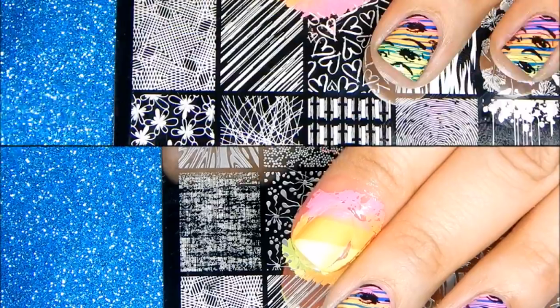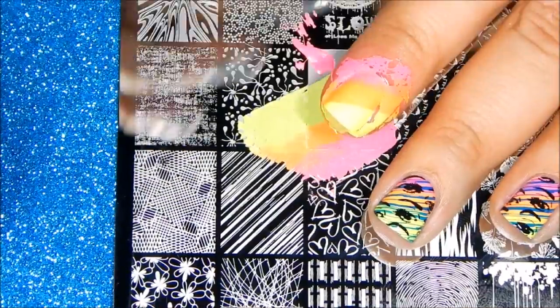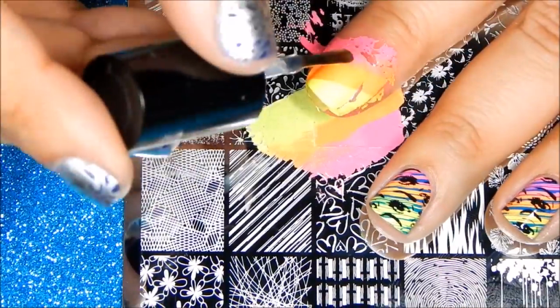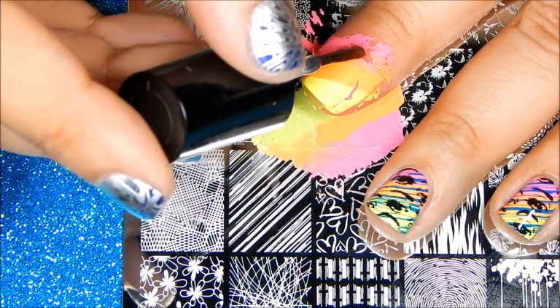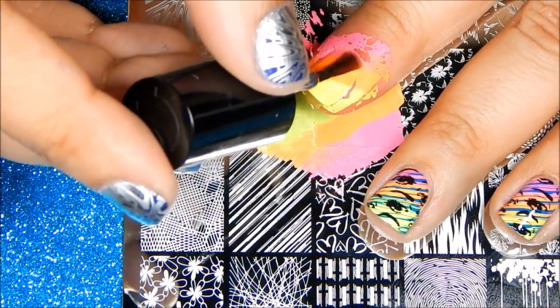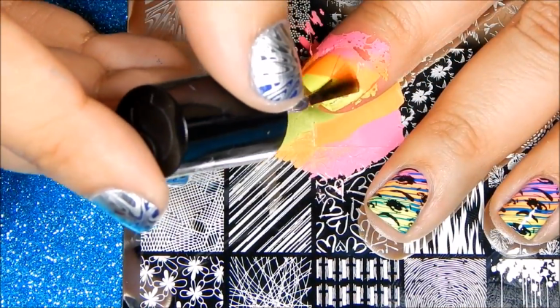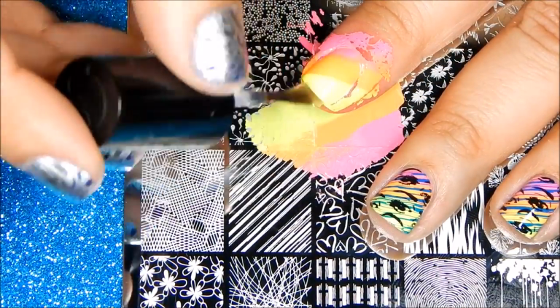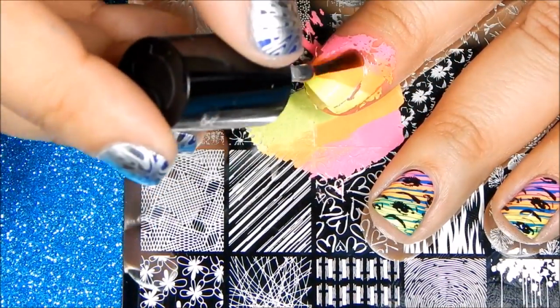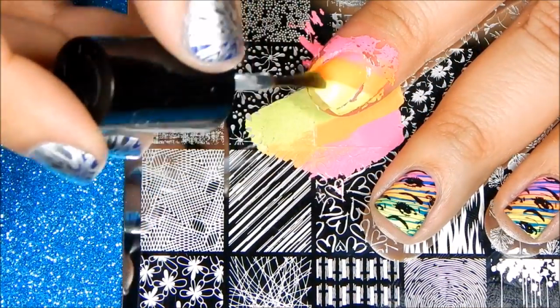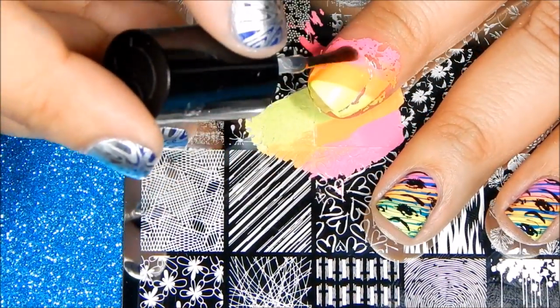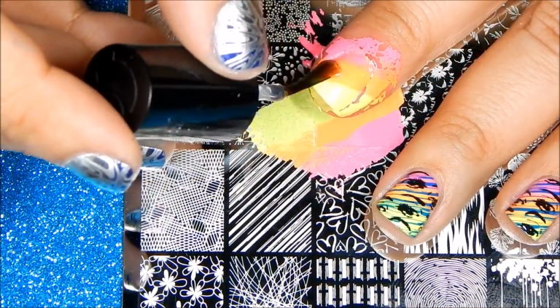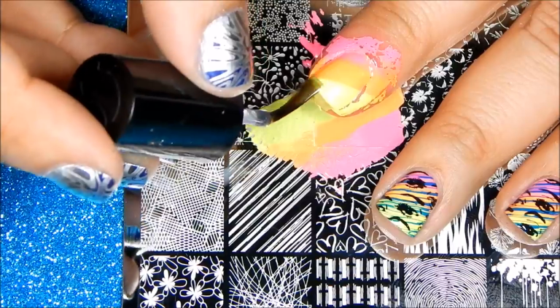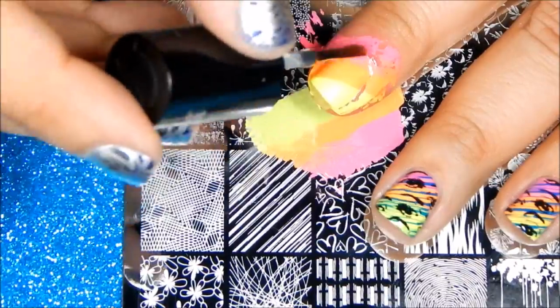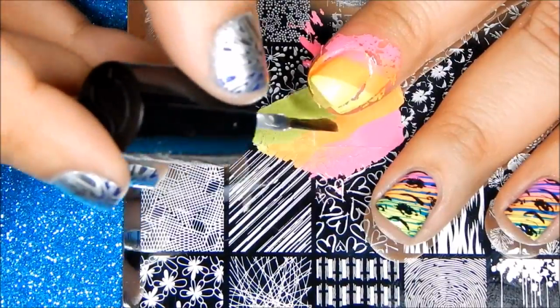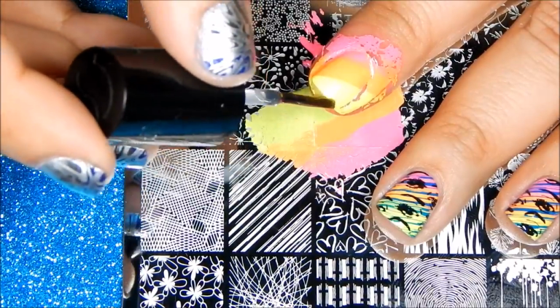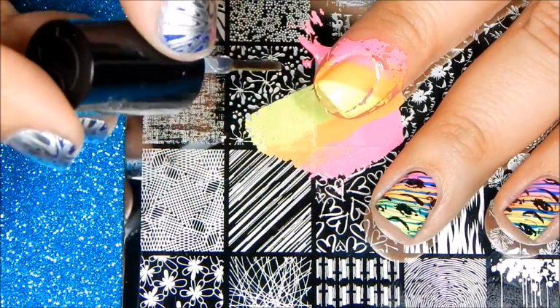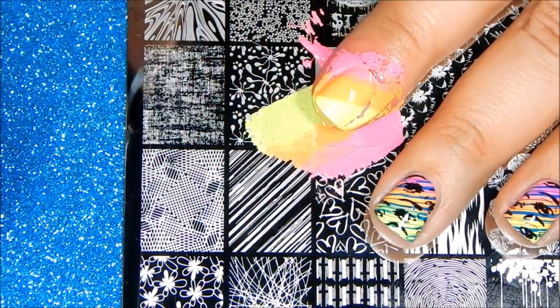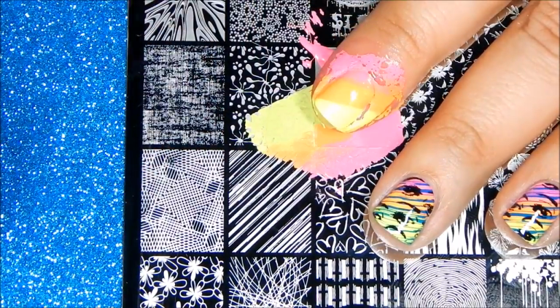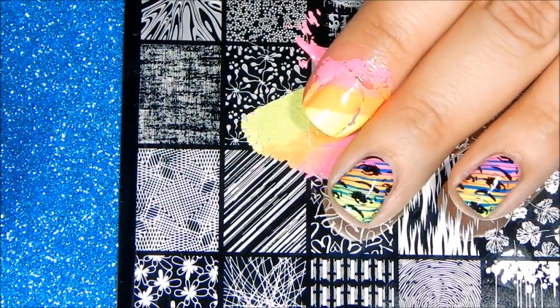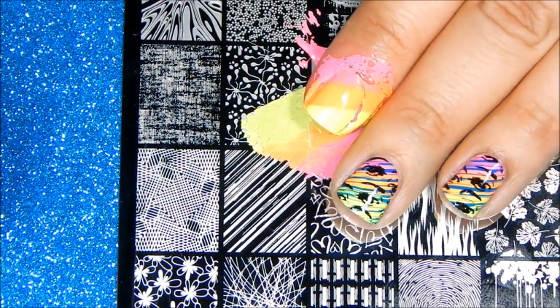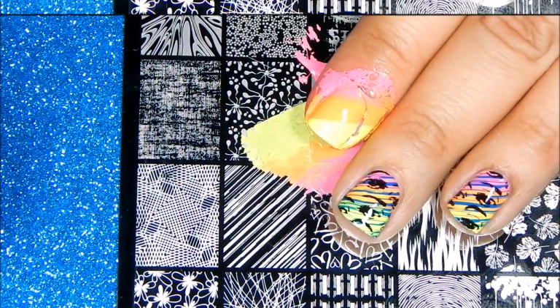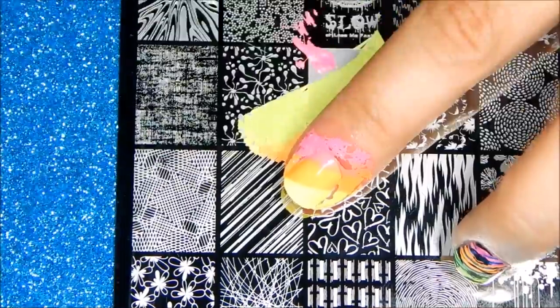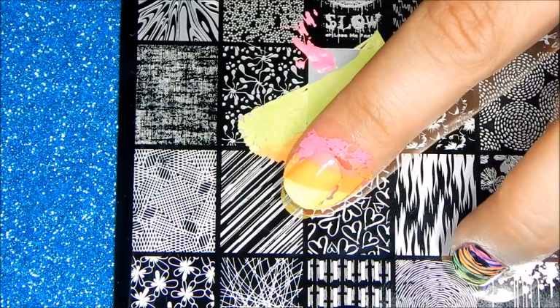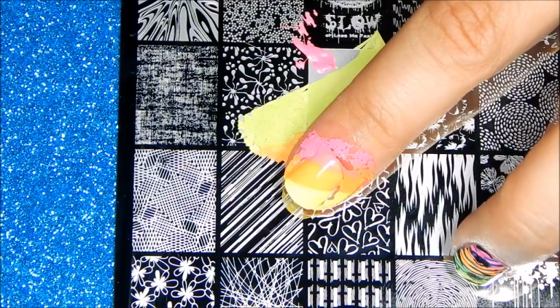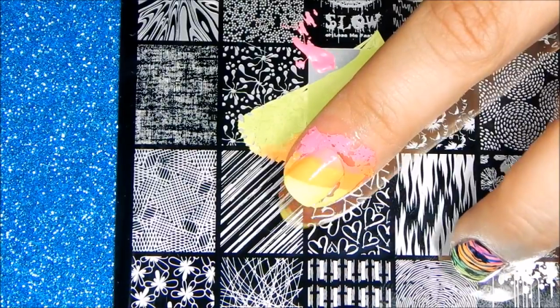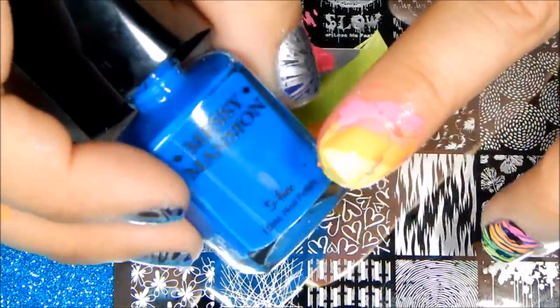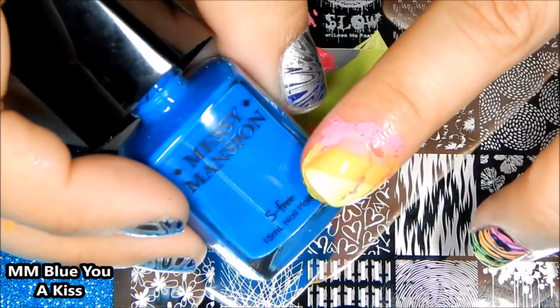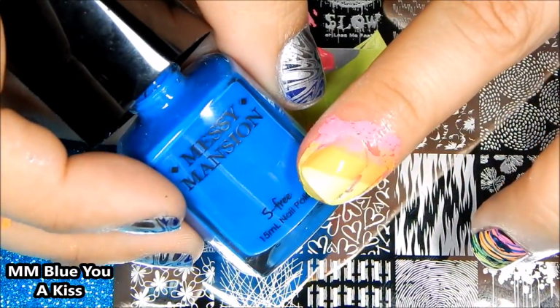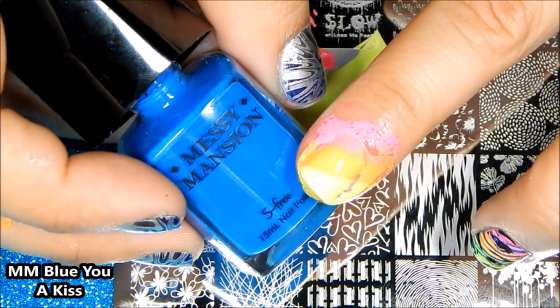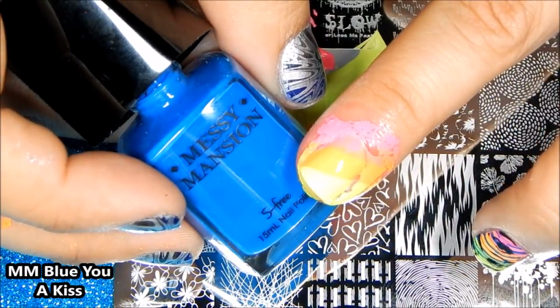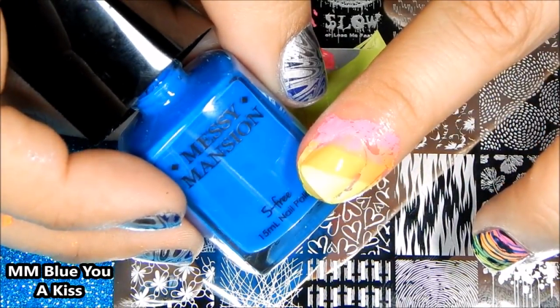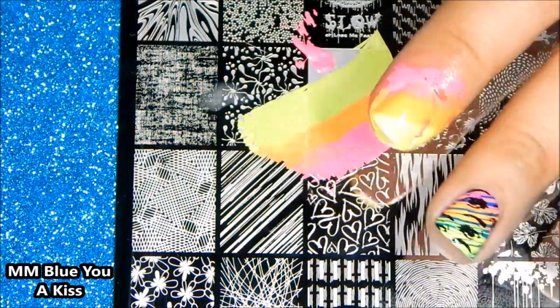Once you're finished stamping on your gradient, apply your favorite top coat. Next, let's stamp on this image using Messy Mansion's Blue Huey Kiss.